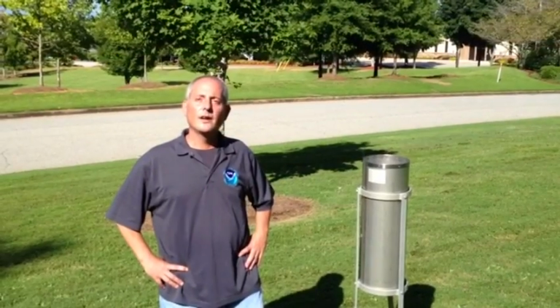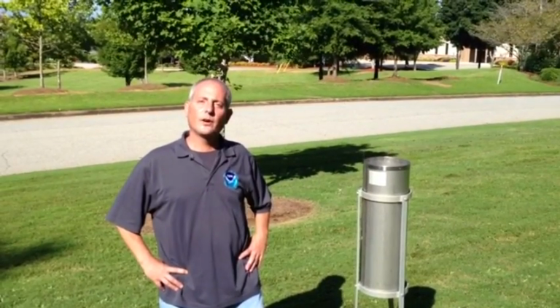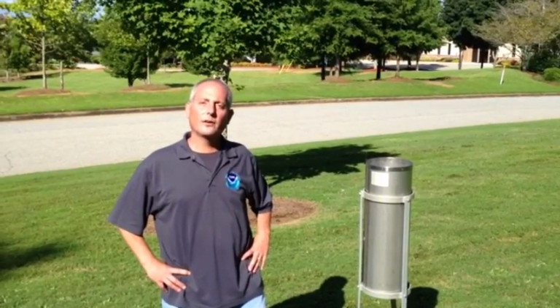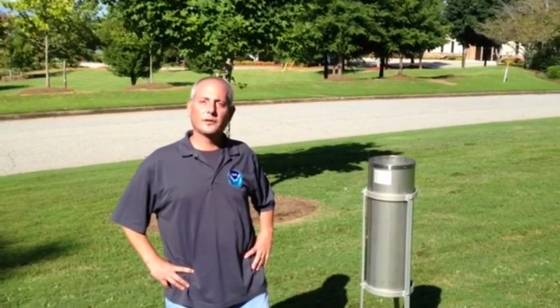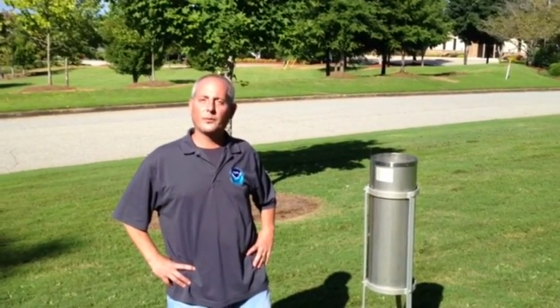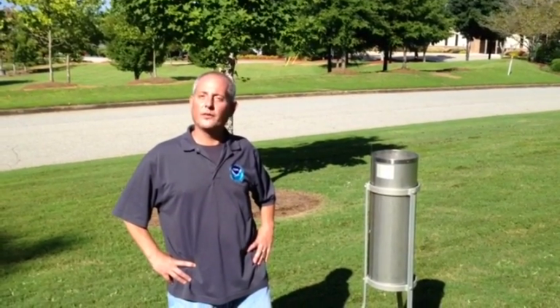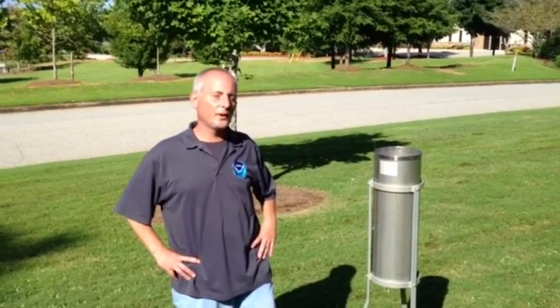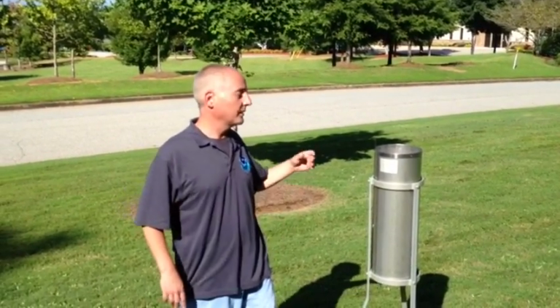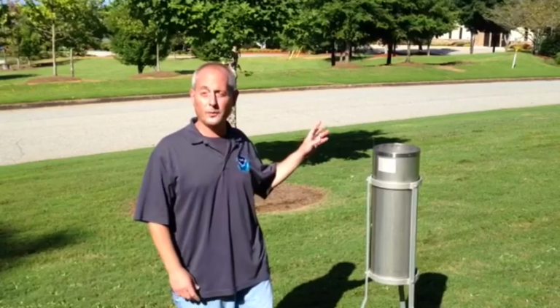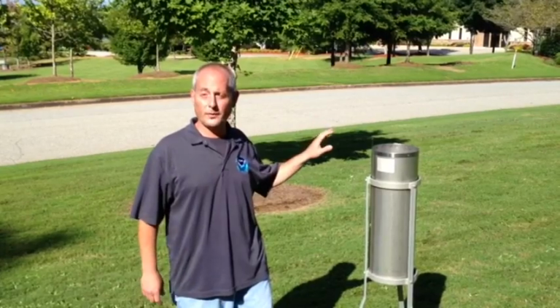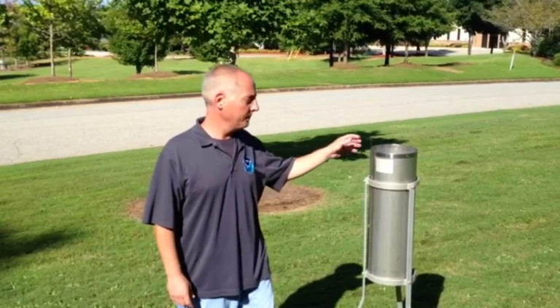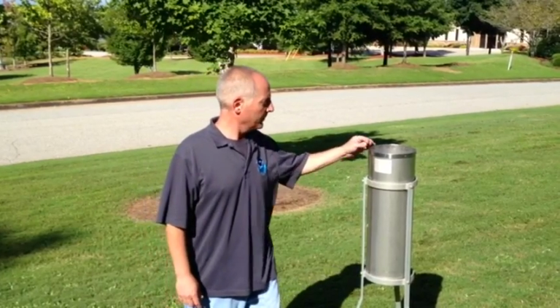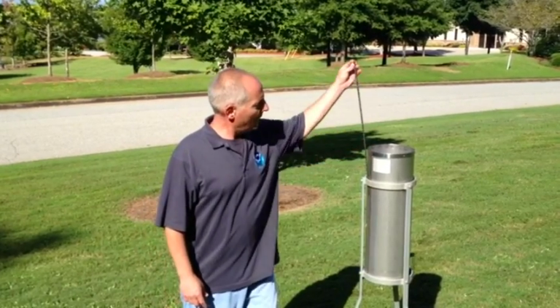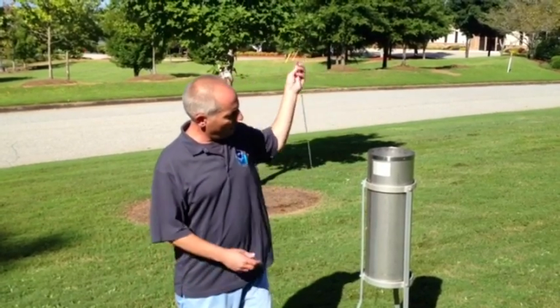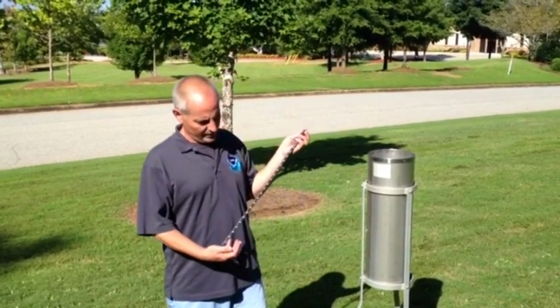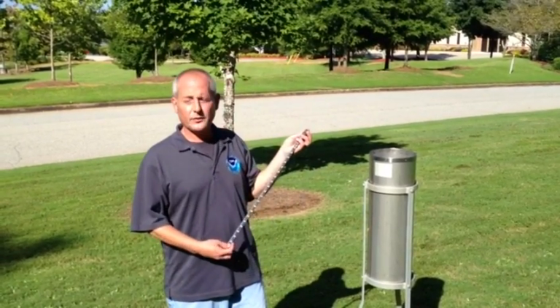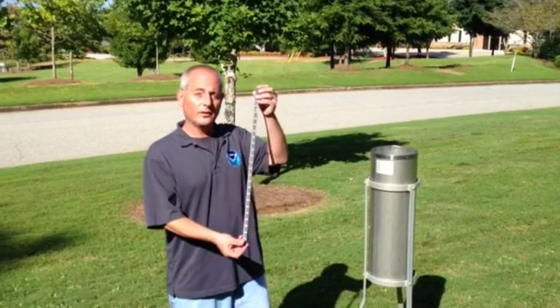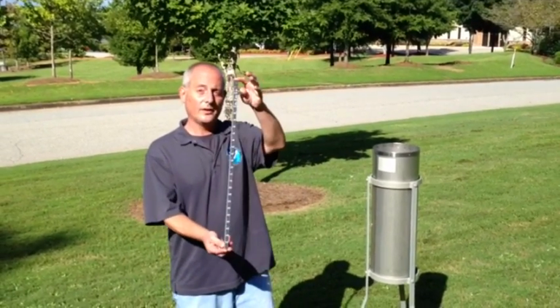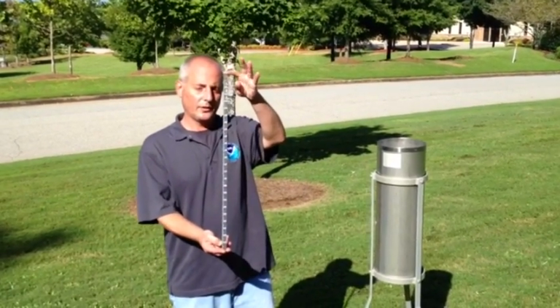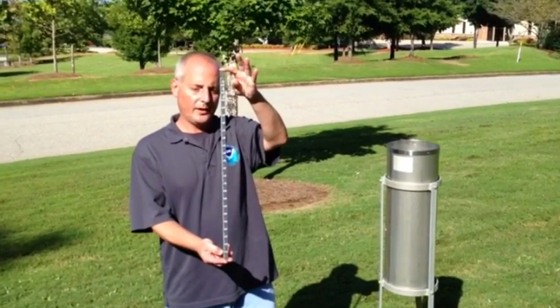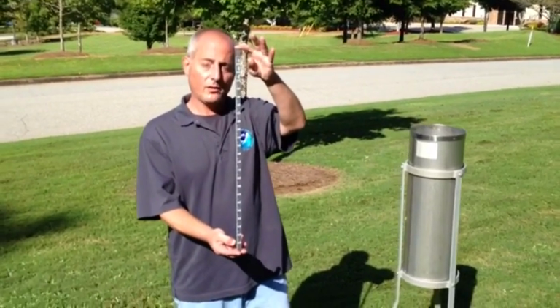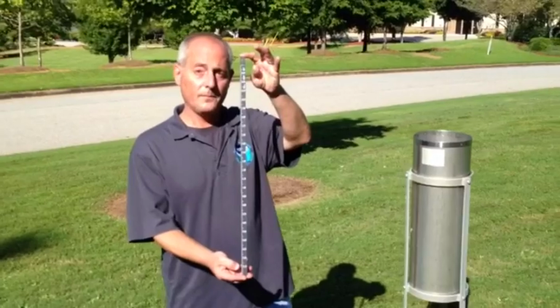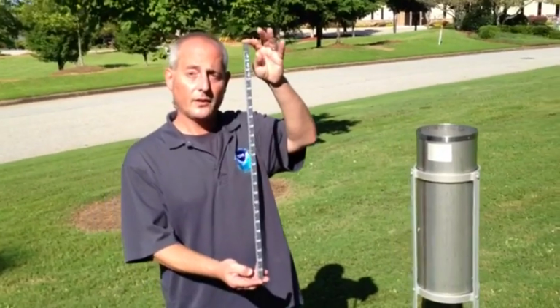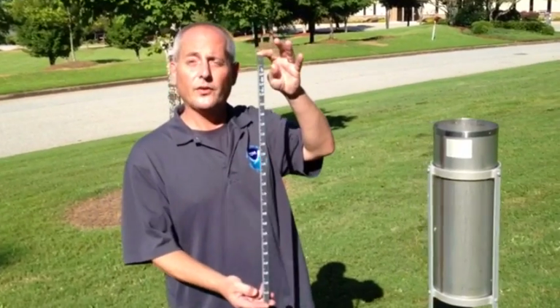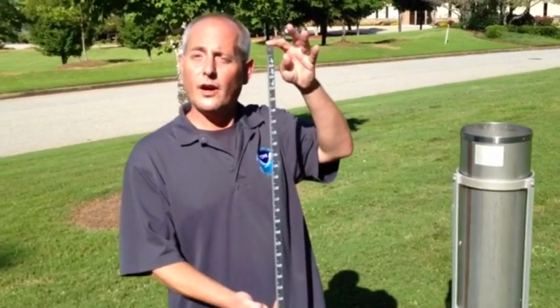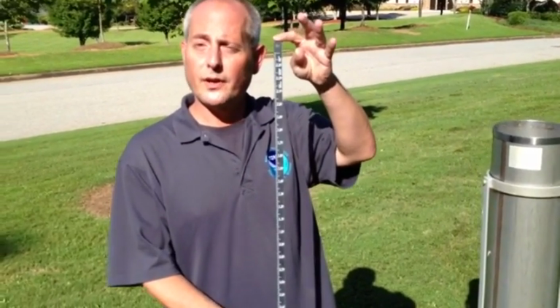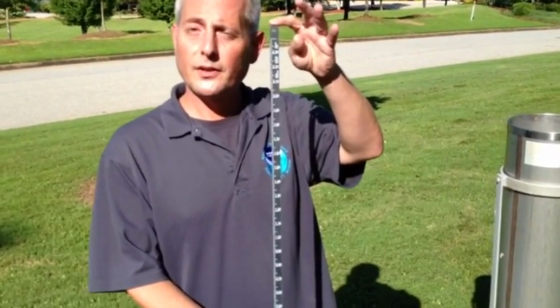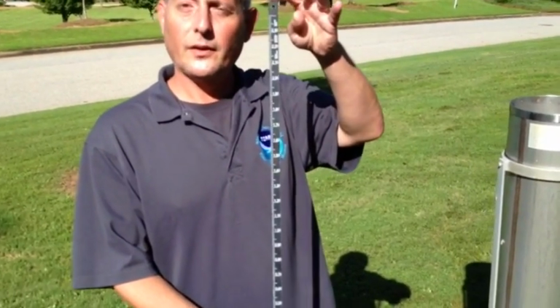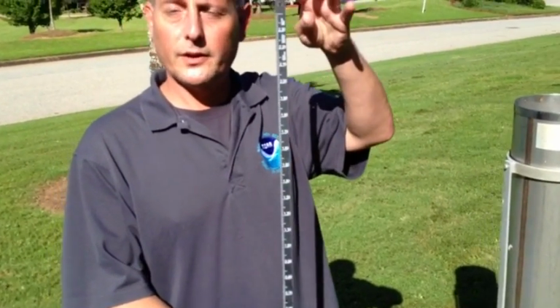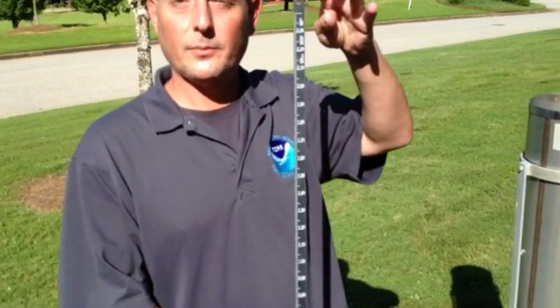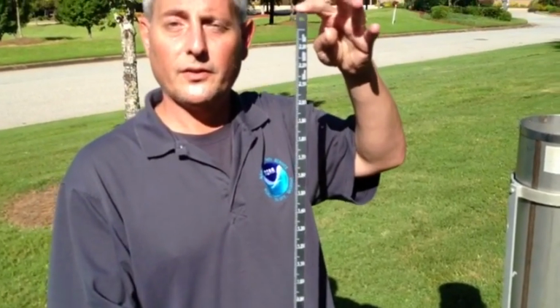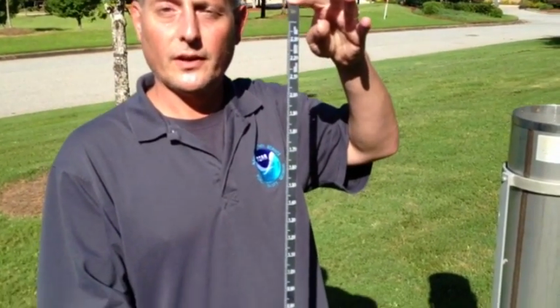Now we're going to talk about the measuring stick used with the 8-inch rain gauge. On the stick itself, you'll notice there is an actual graduated scale — it goes down to the nearest hundredth of an inch, and it also graduates up to the nearest tenth of an inch.